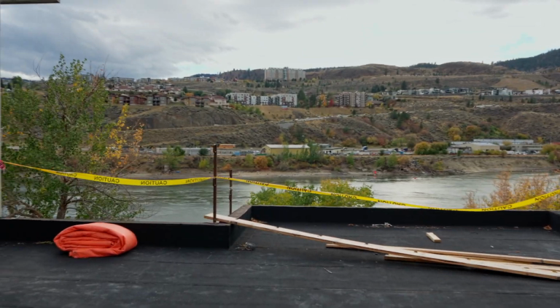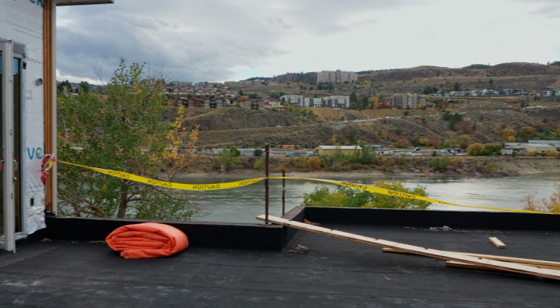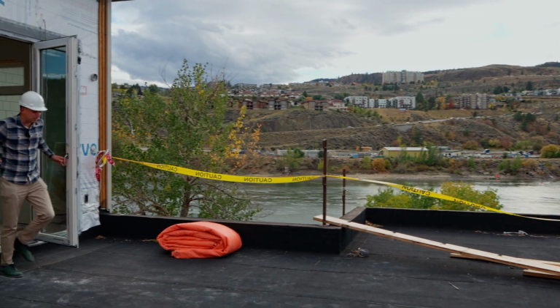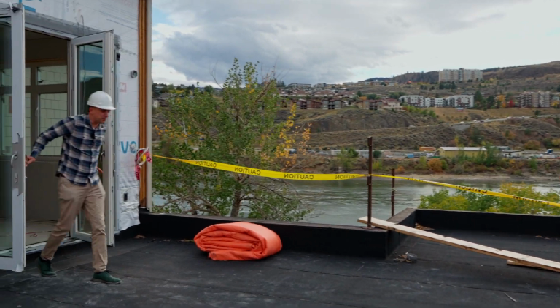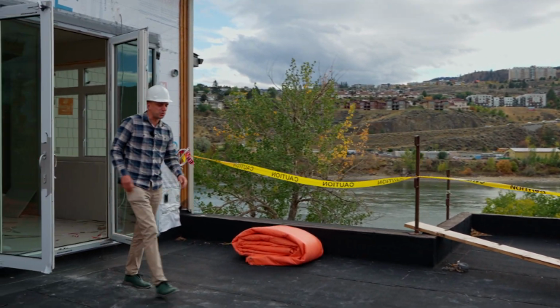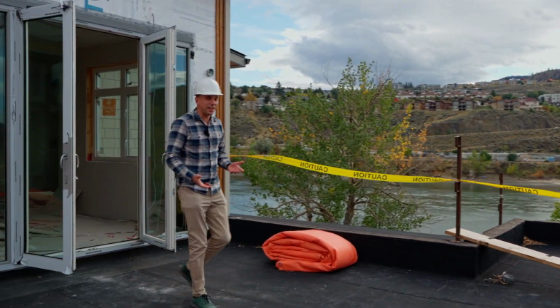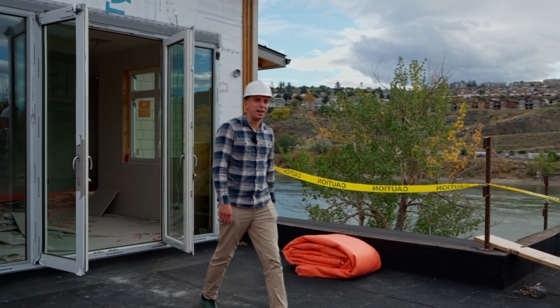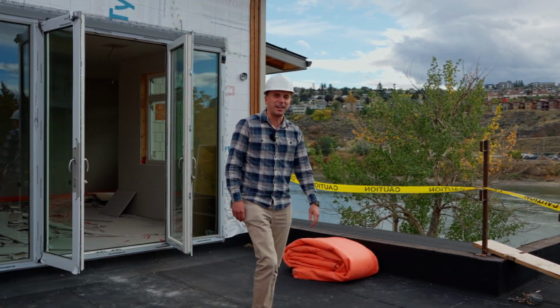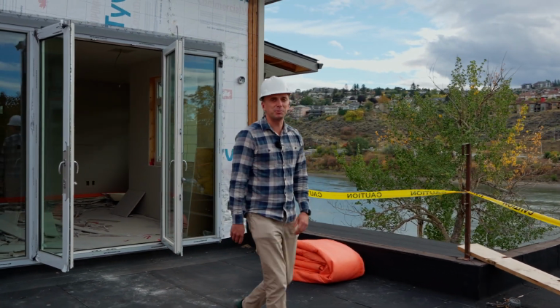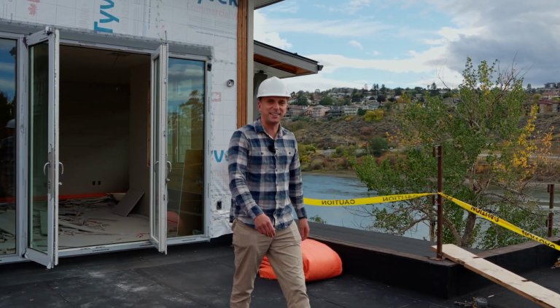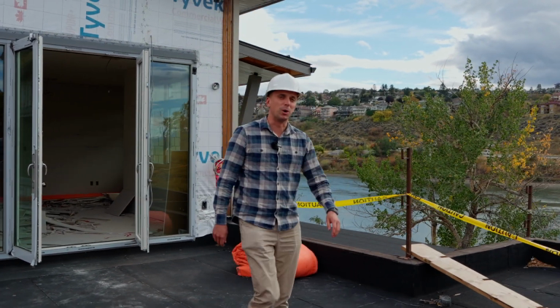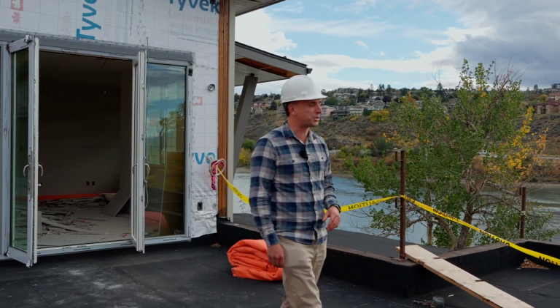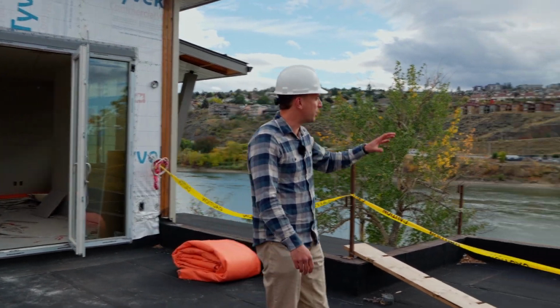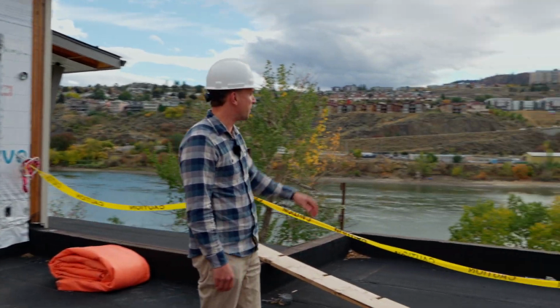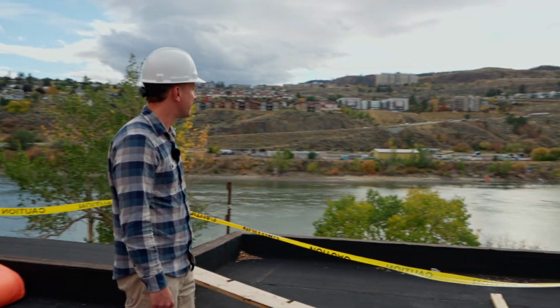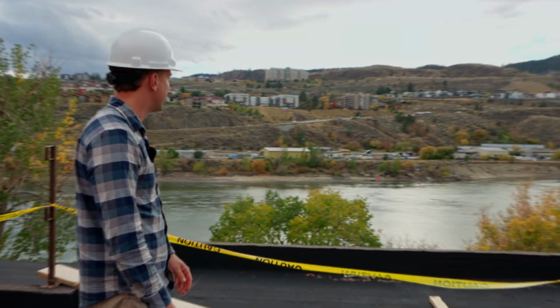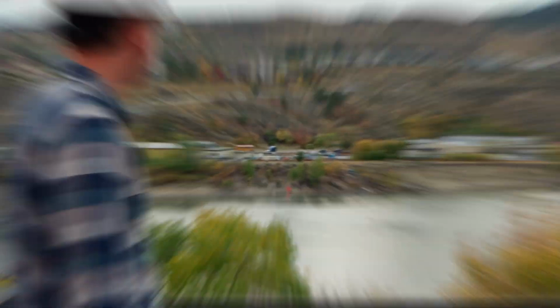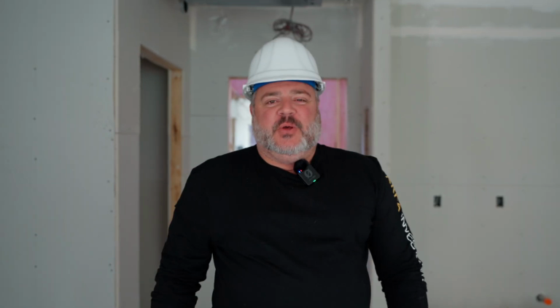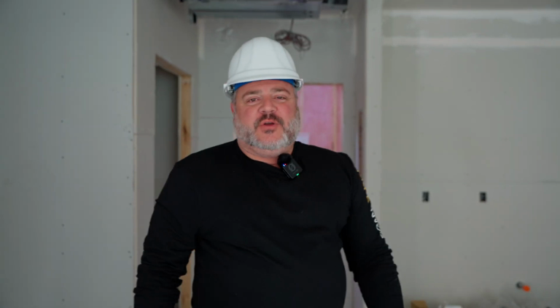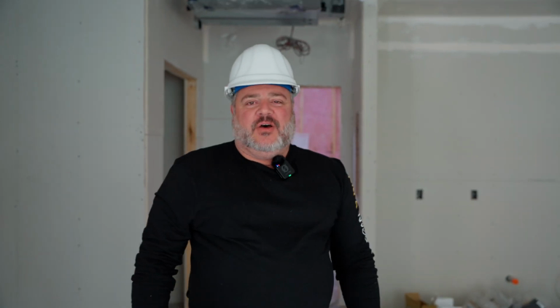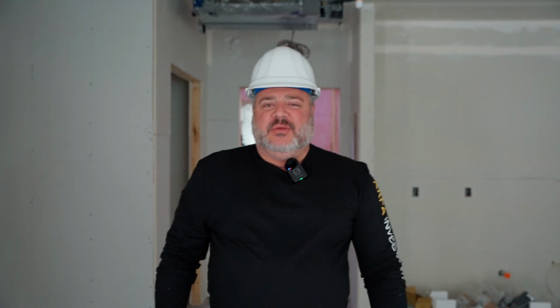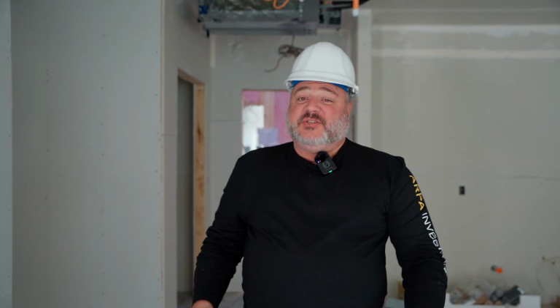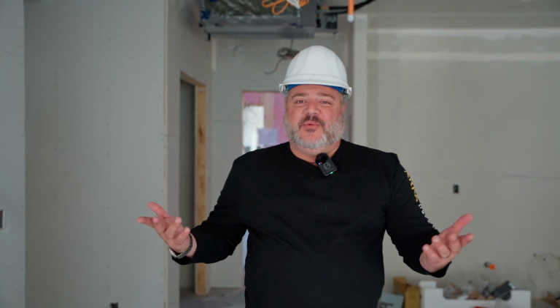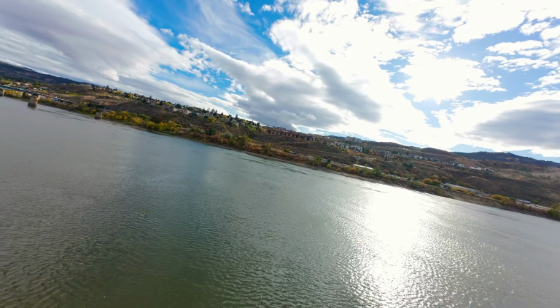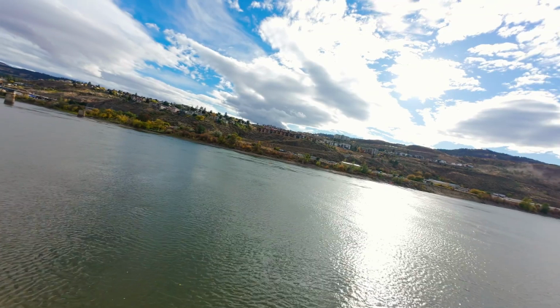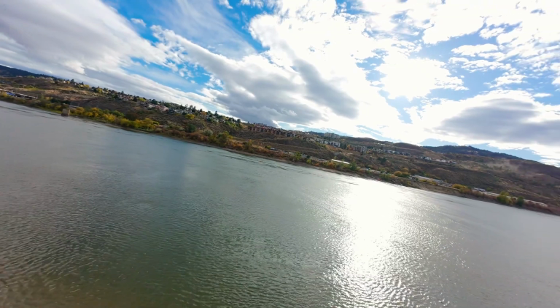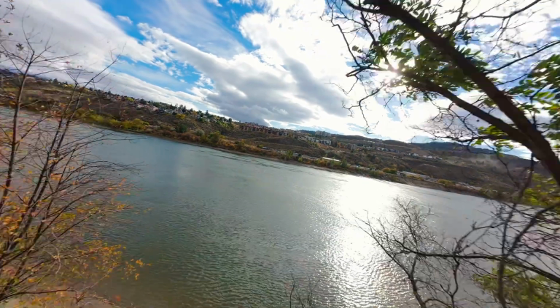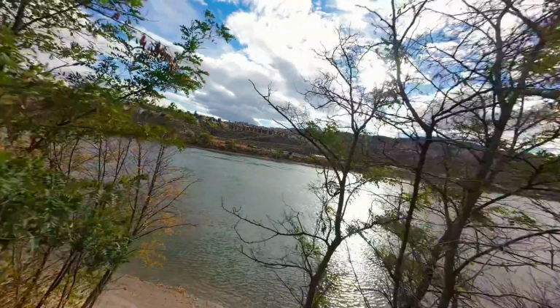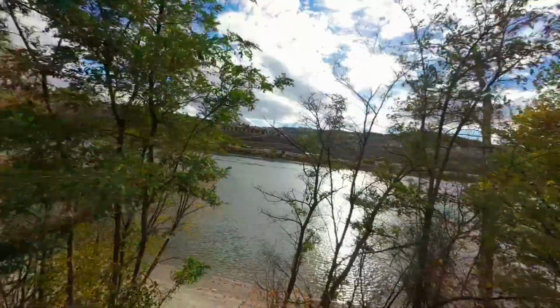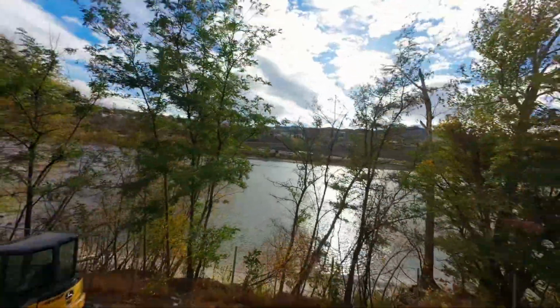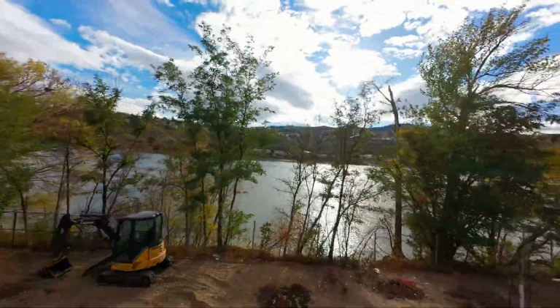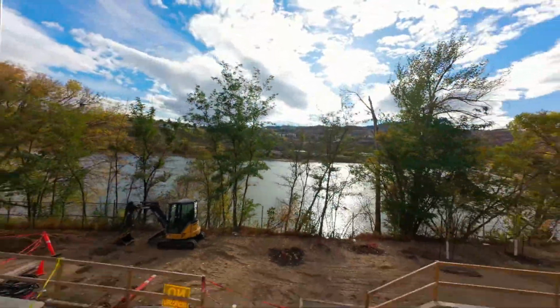With a lot of developments, the focus is what's on the inside. But here at Thompson Landing, we're most excited about what's out here. This building focuses on Kamloops's greatest amenity, which is the natural surroundings around us with the river and the views of the mountains.